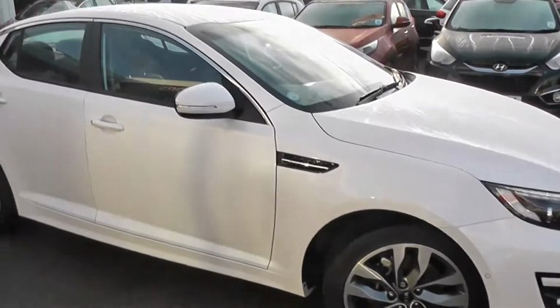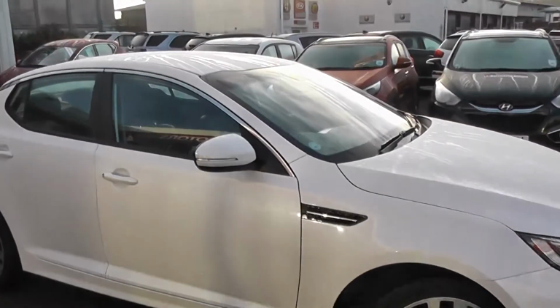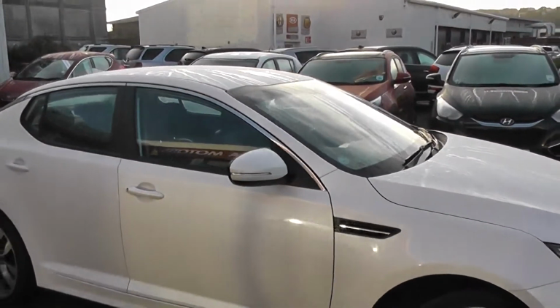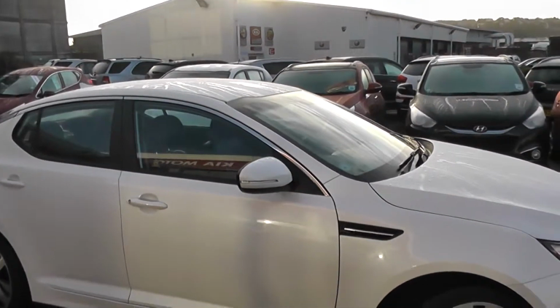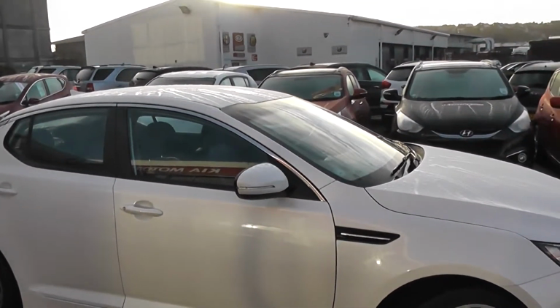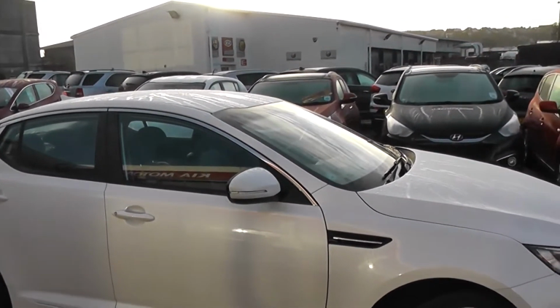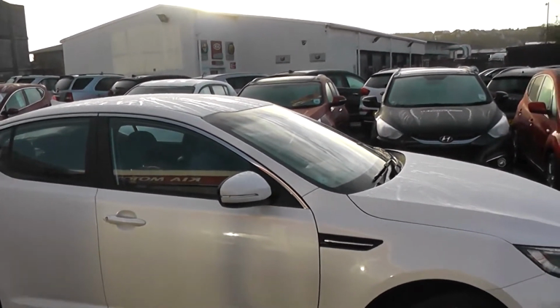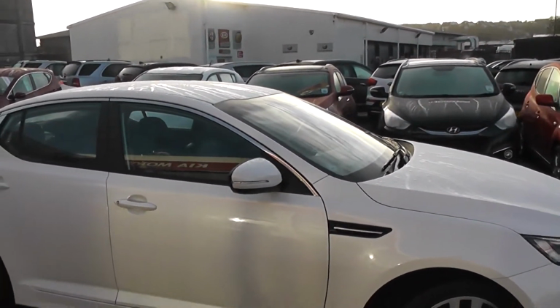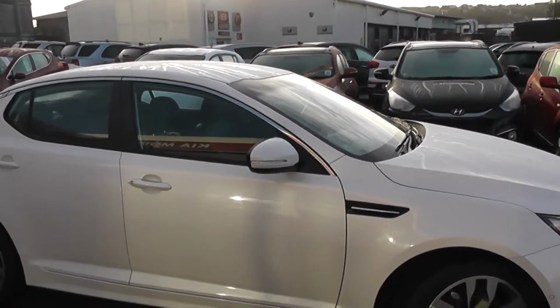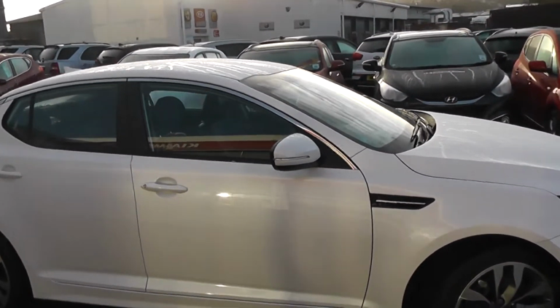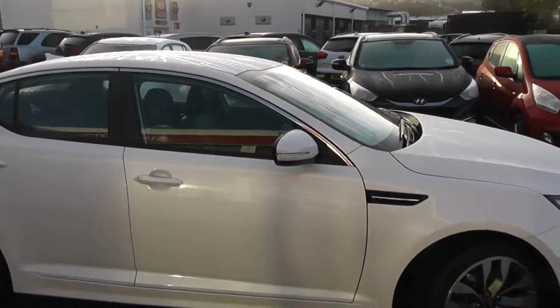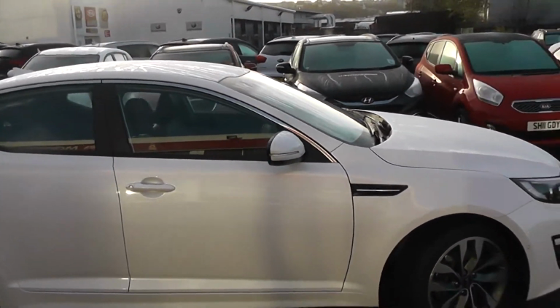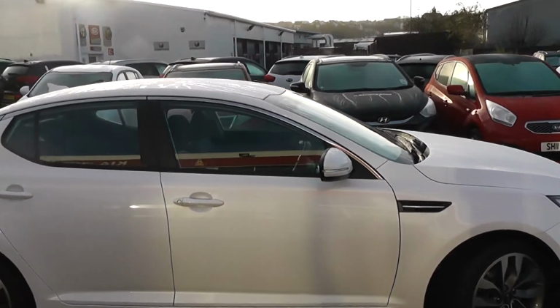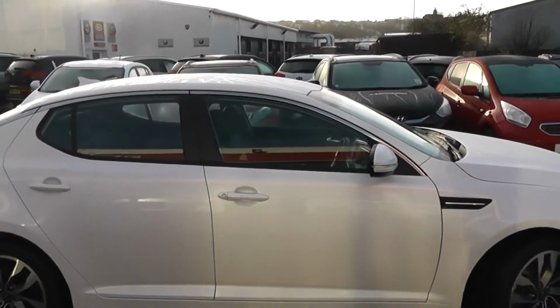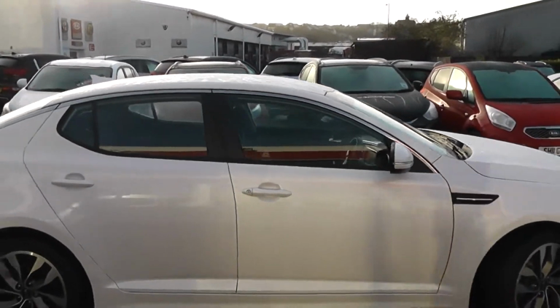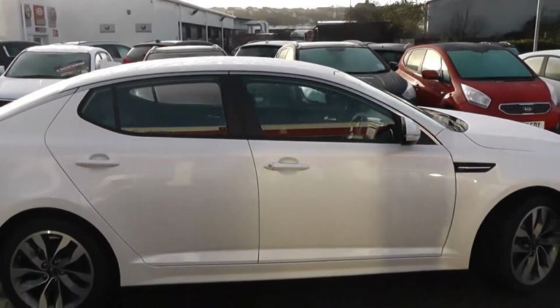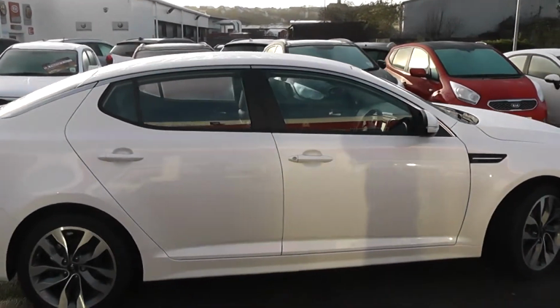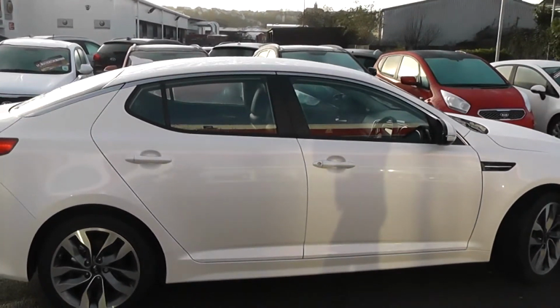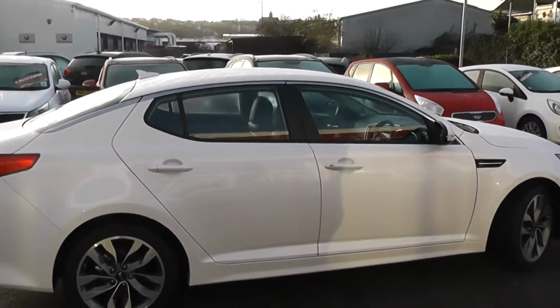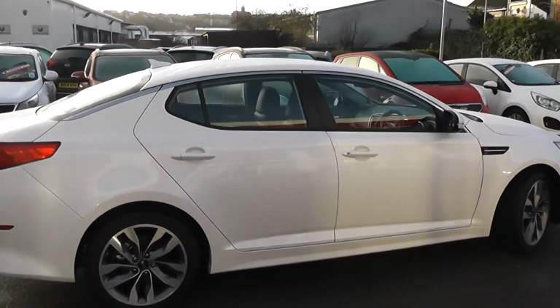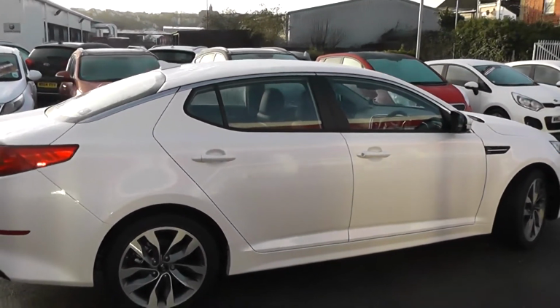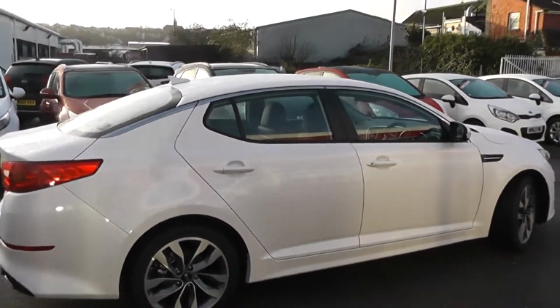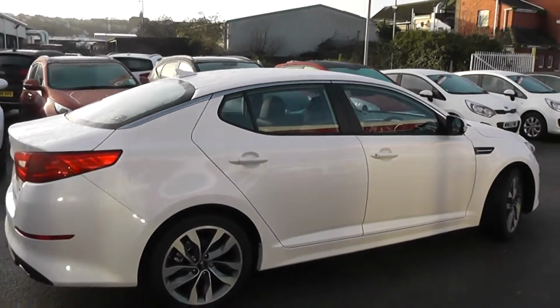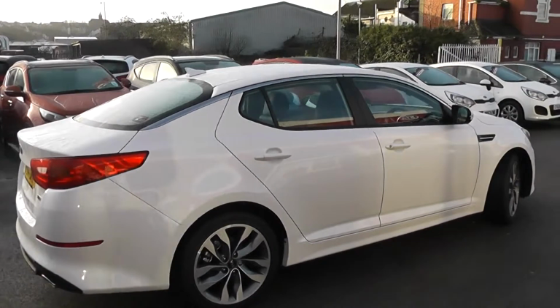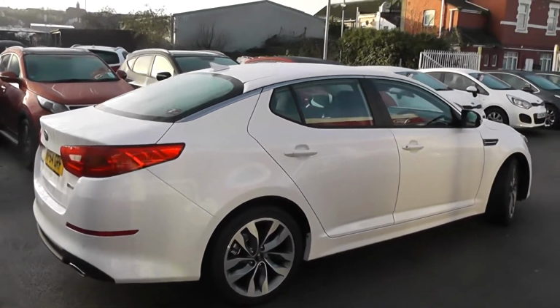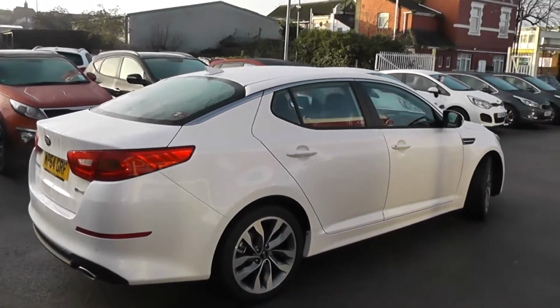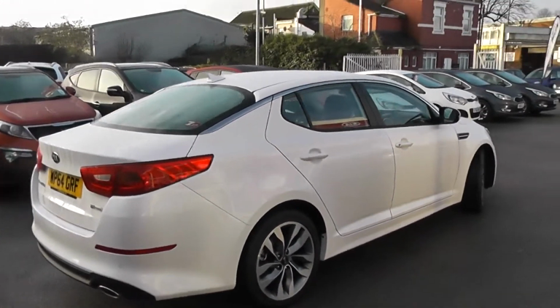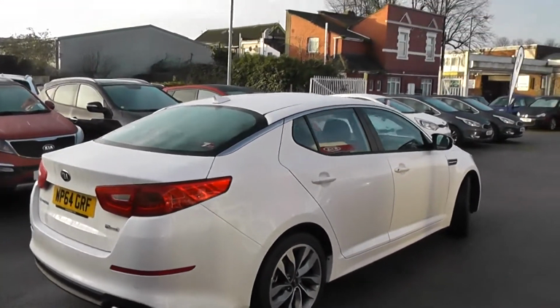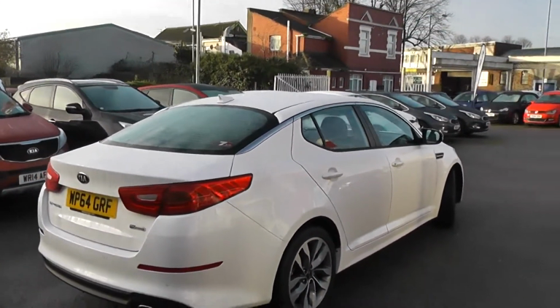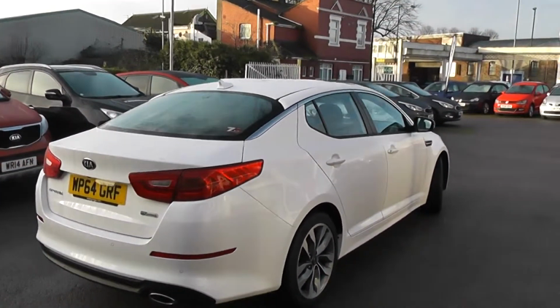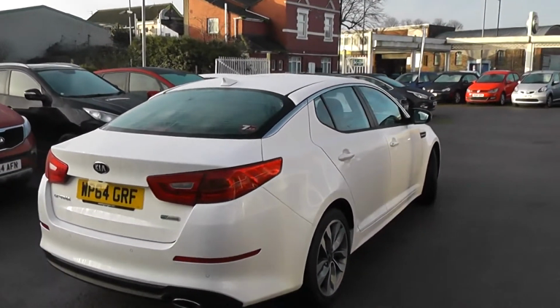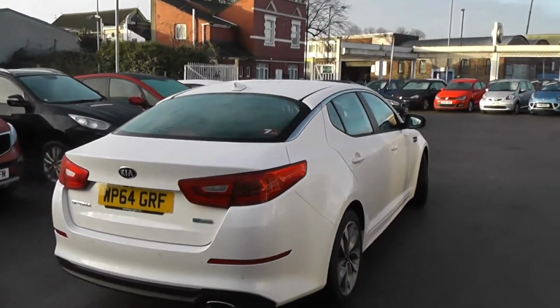We've got body colour wing mirrors with integrated LED indicator lights, chrome strip above the windows, and body colour door handles. It is a 5-door with remote central locking. Another great feature of this car is that you get the balance of Kia's market-leading 7-year warranty.